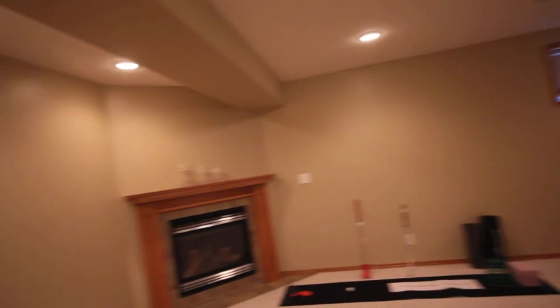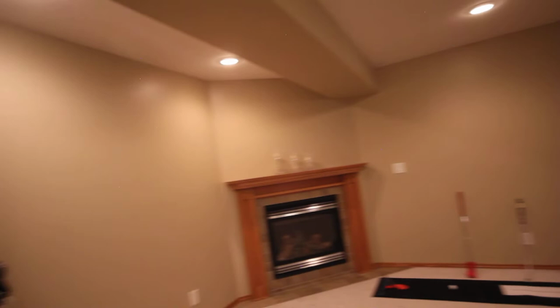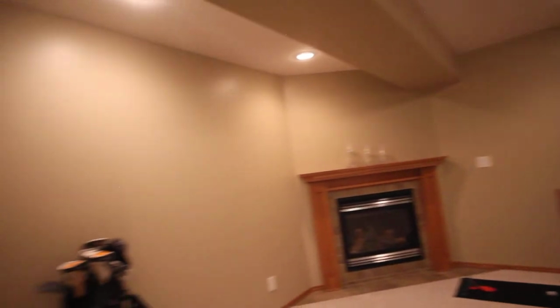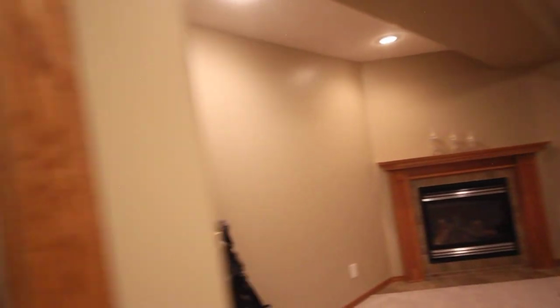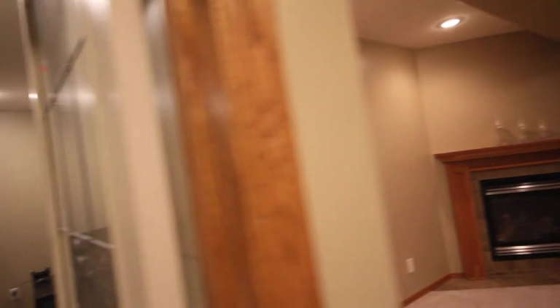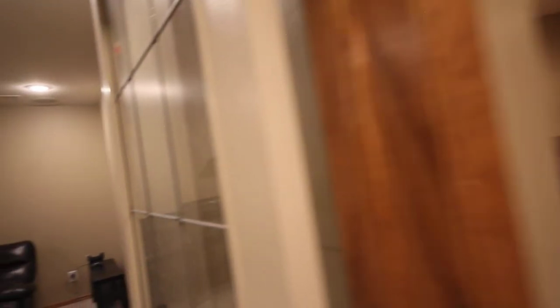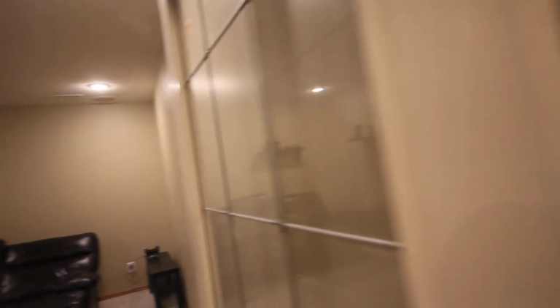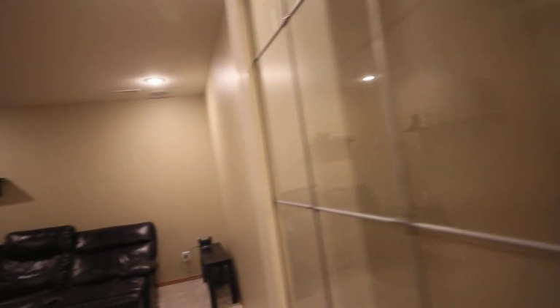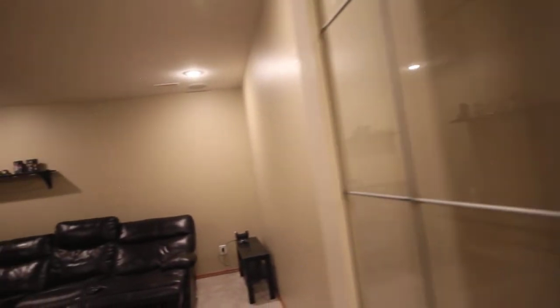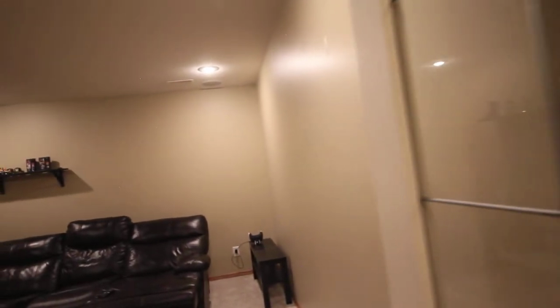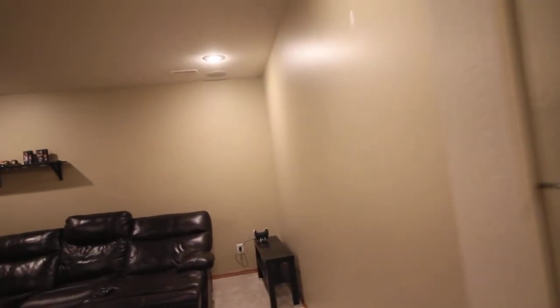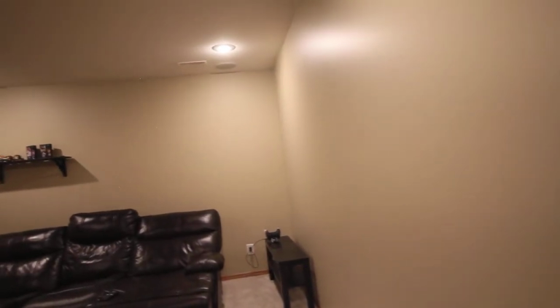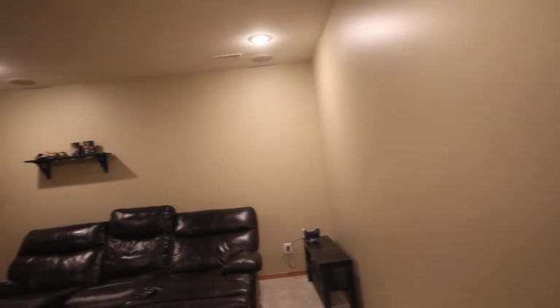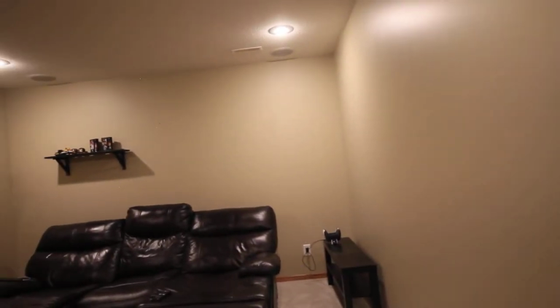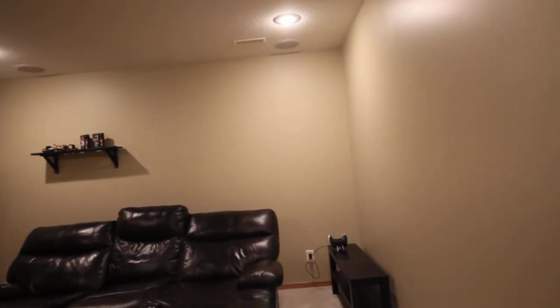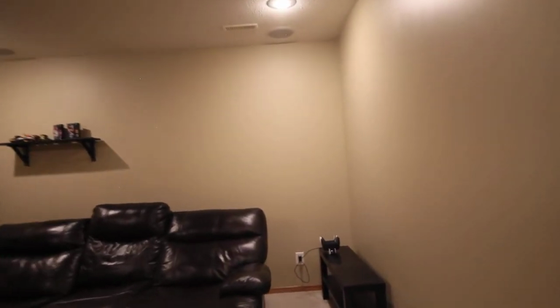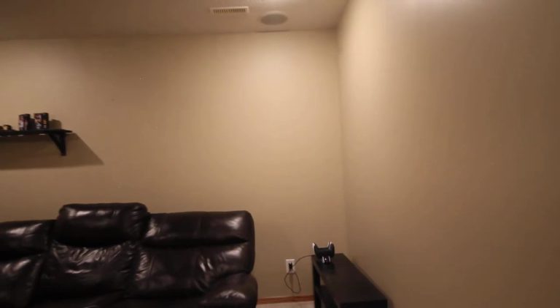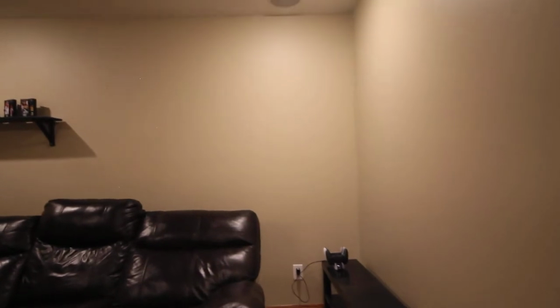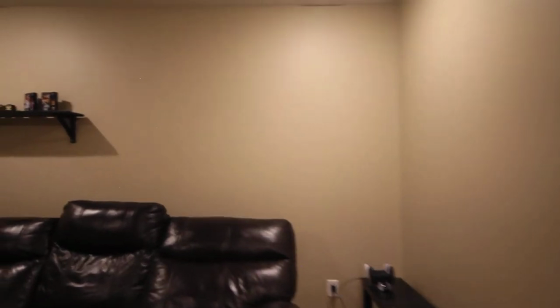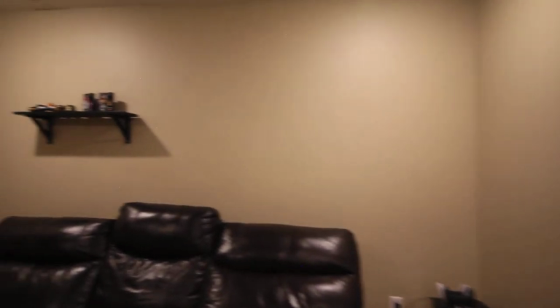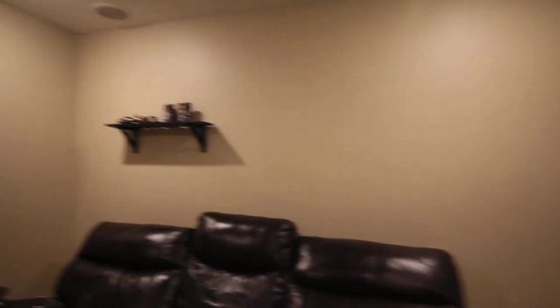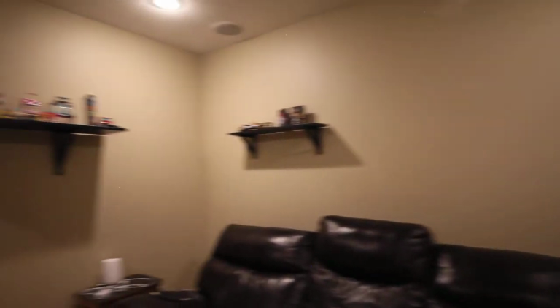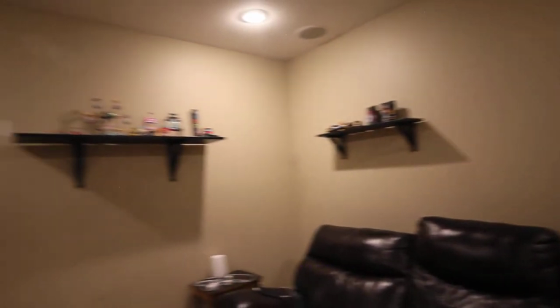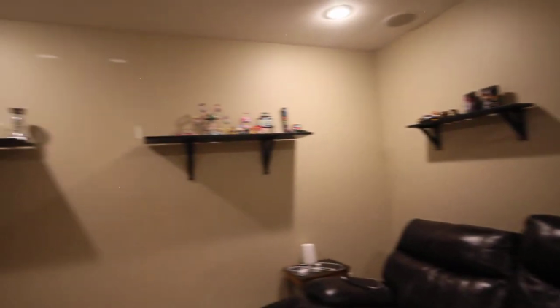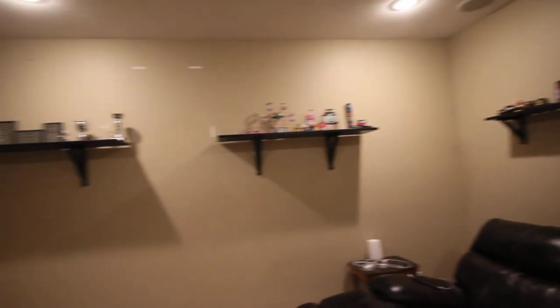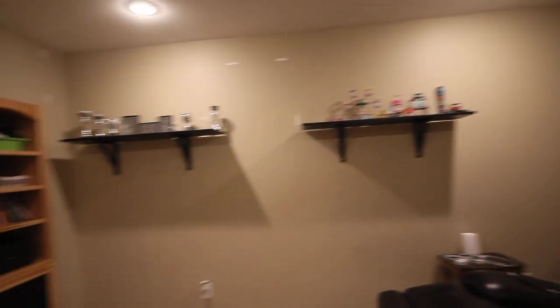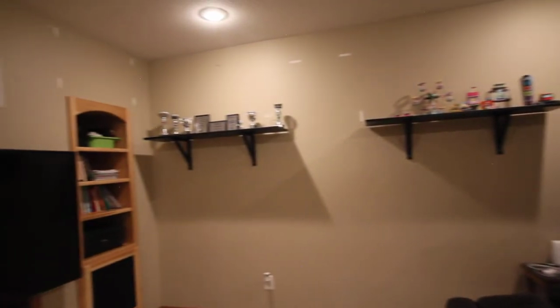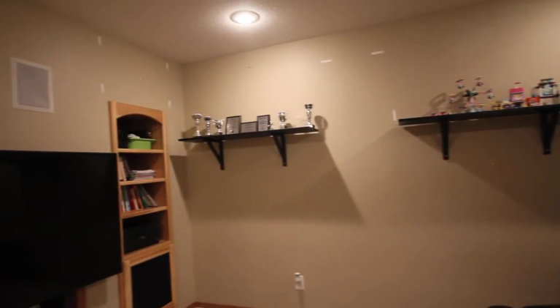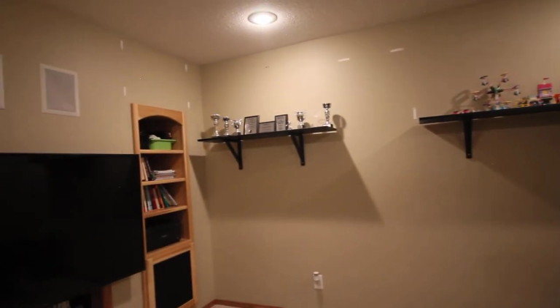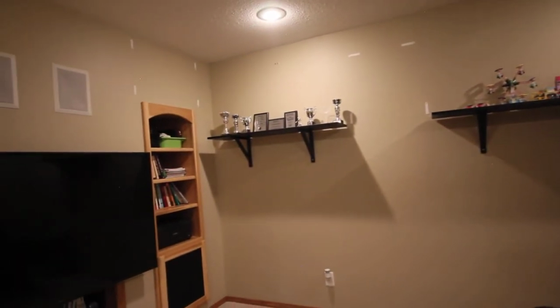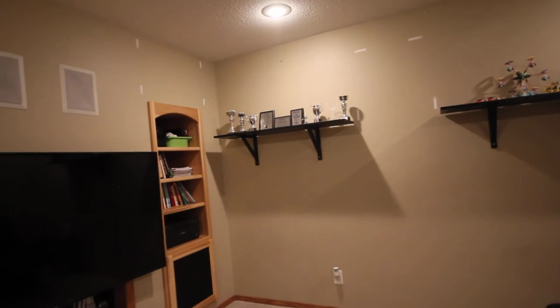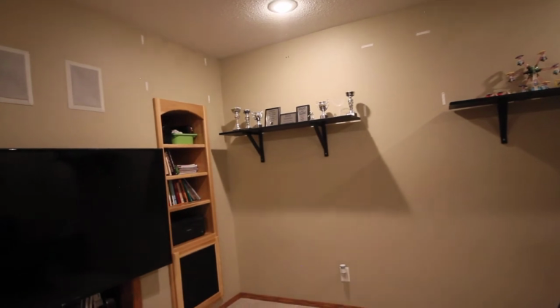Just about forgot about the TV room. On top of the big rec room, we've got this nice TV room, and it's also the trophy room.